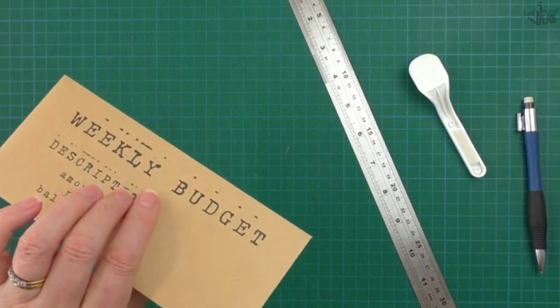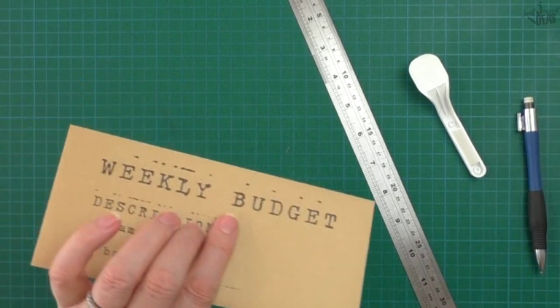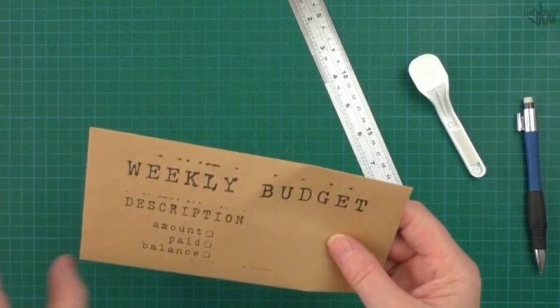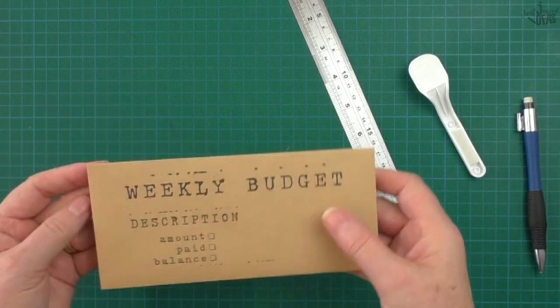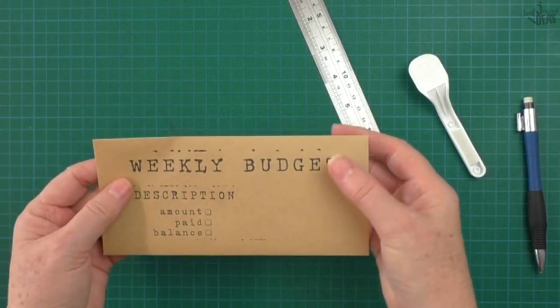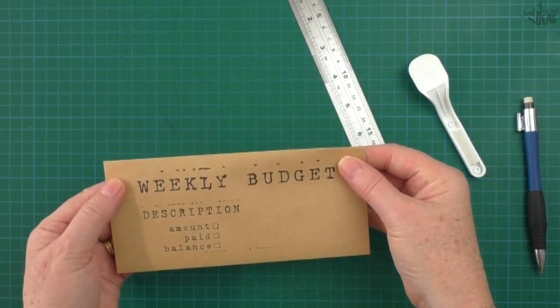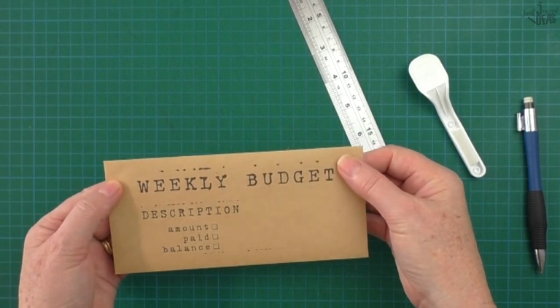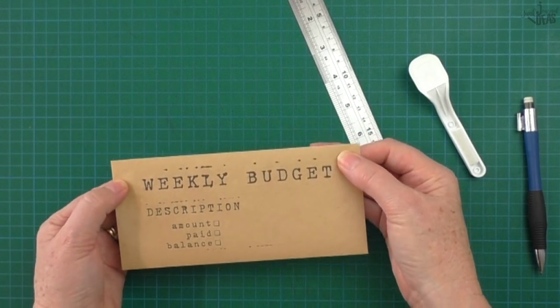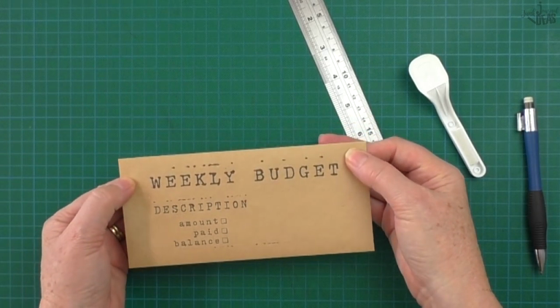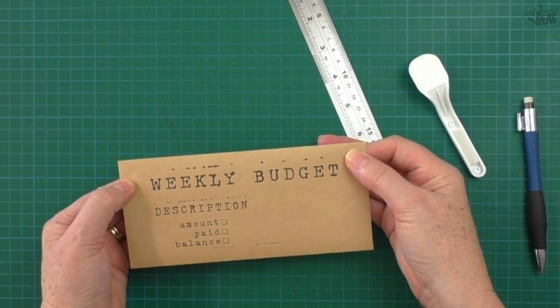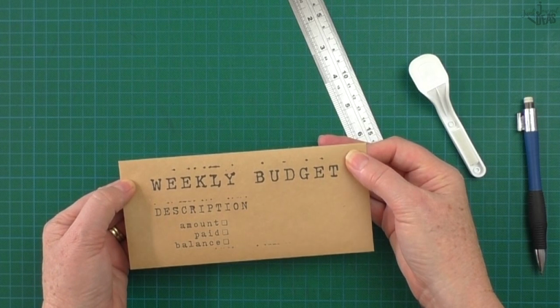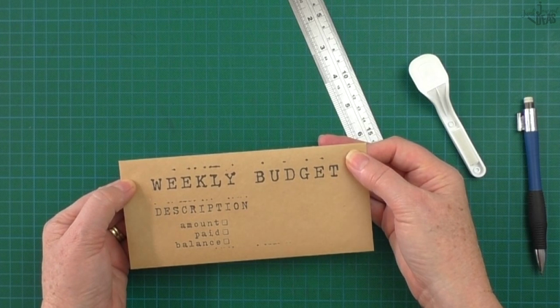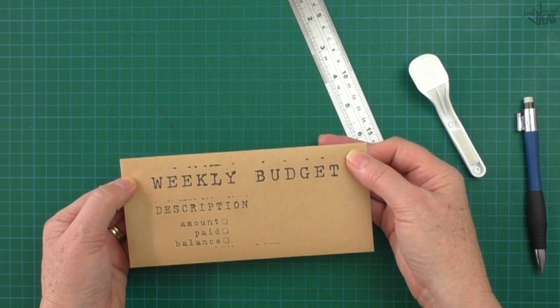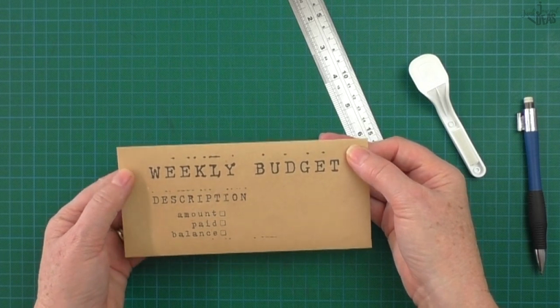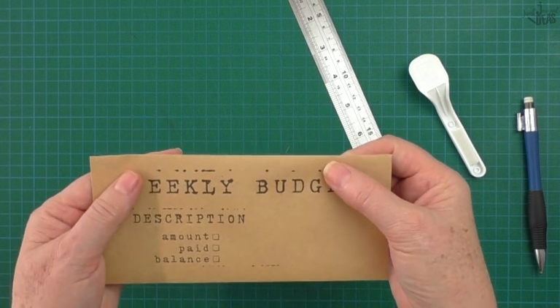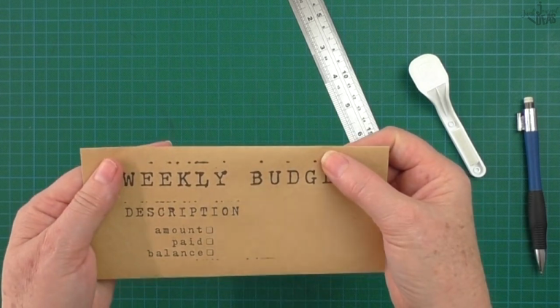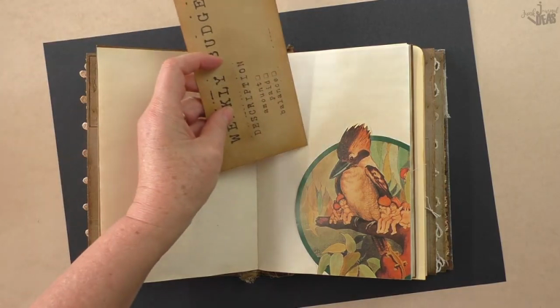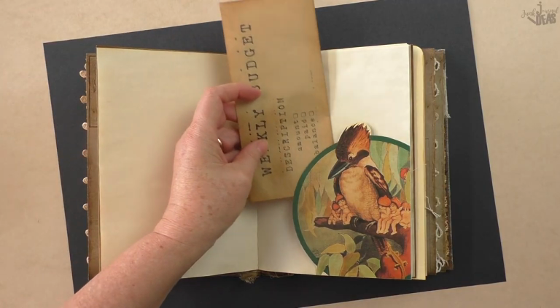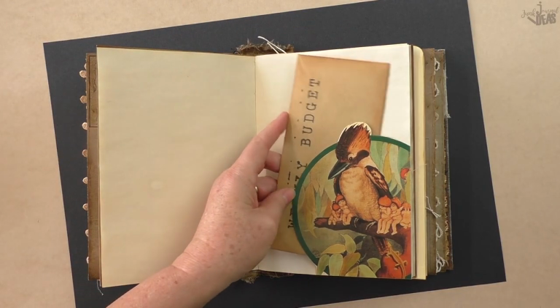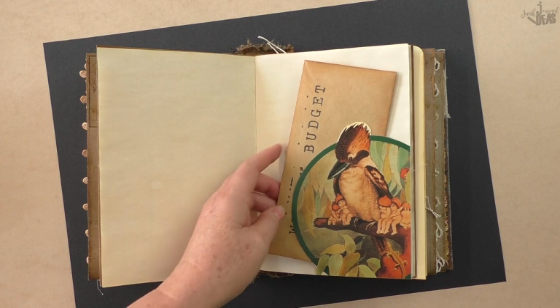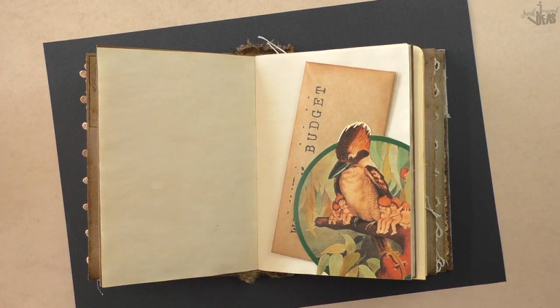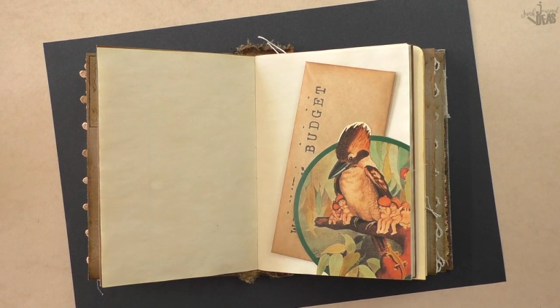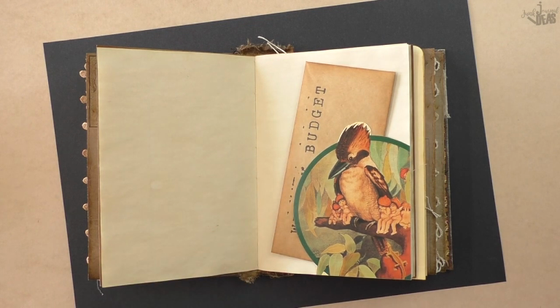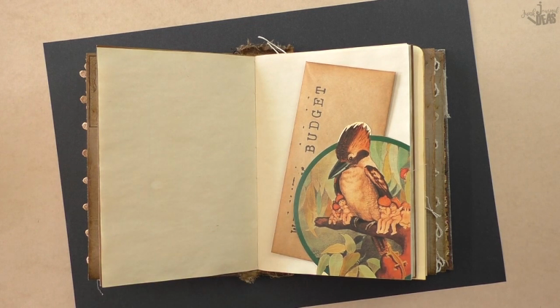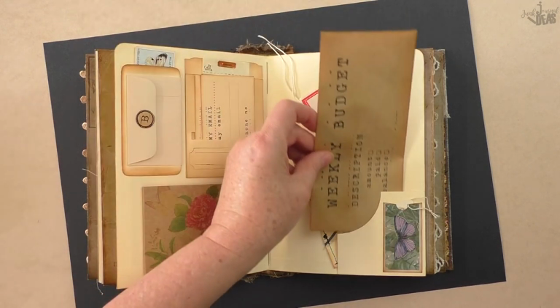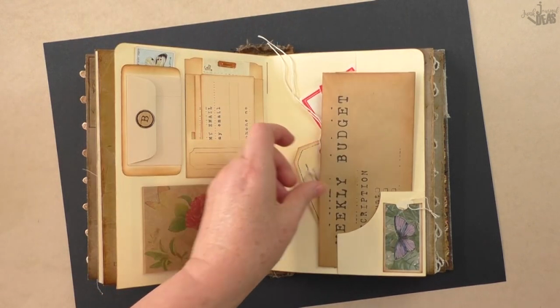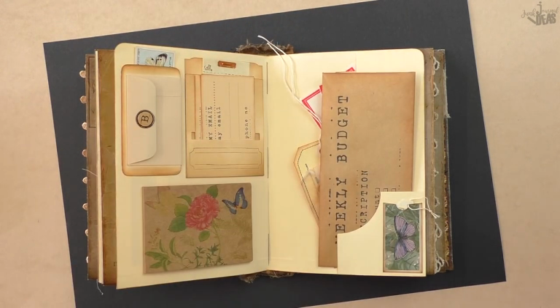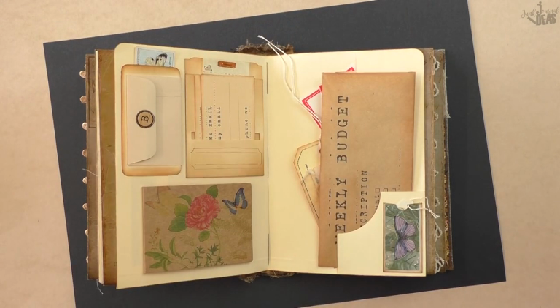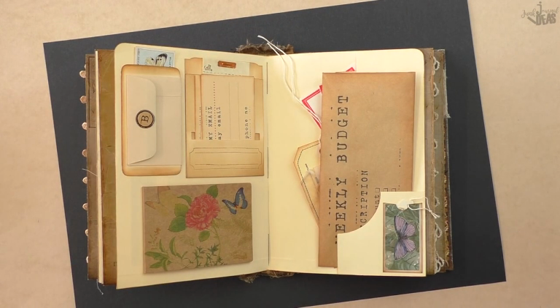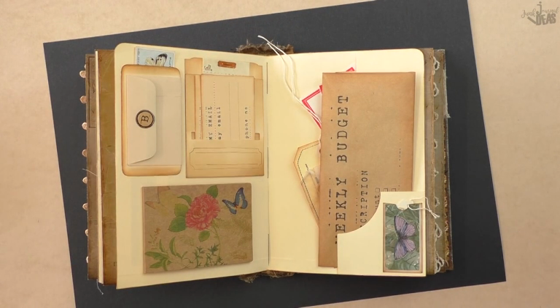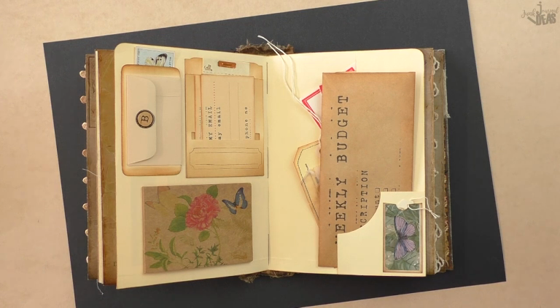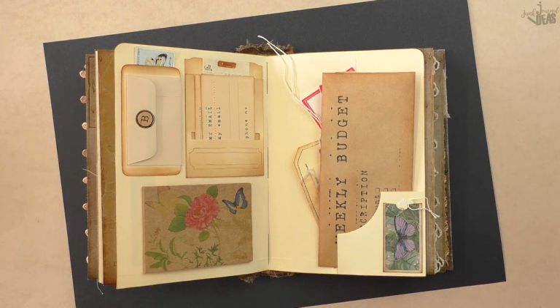Envelope's done! Look how easy that was. You've got yourself a weekly budget envelope, and that'll slip into any pocket. It's nice and light and that'll slip into any of the pockets that you make for your journal.